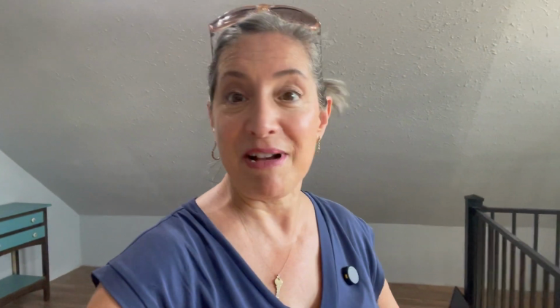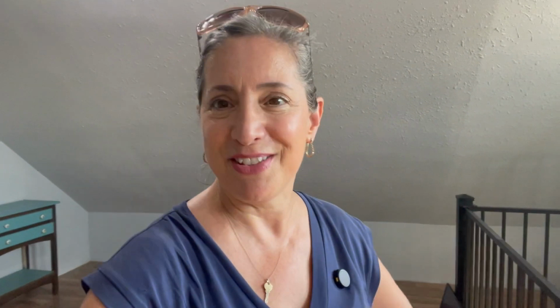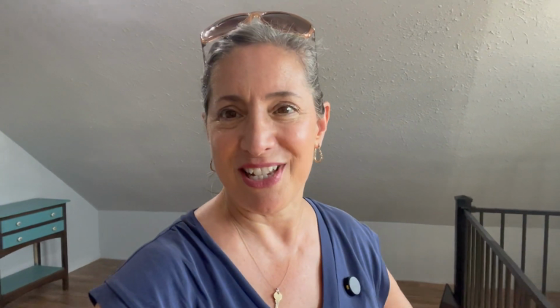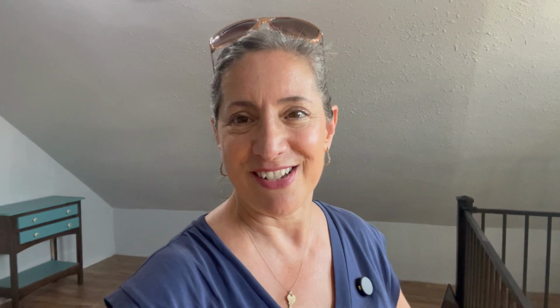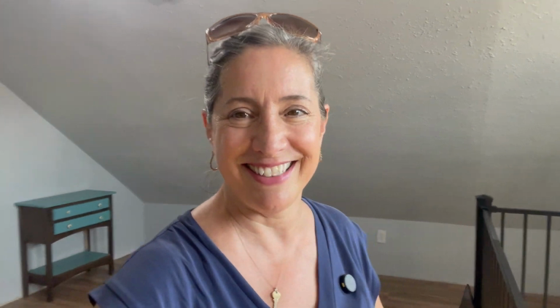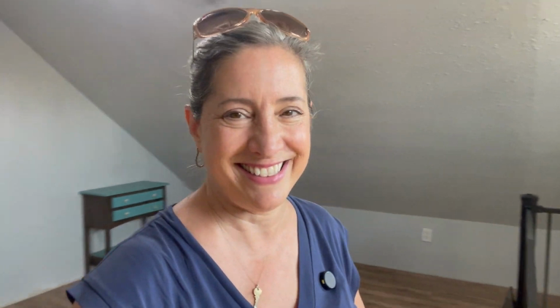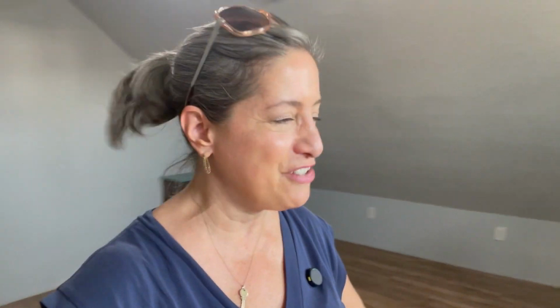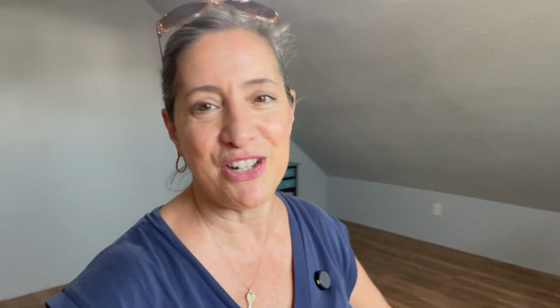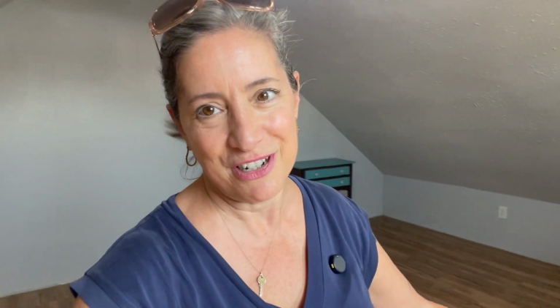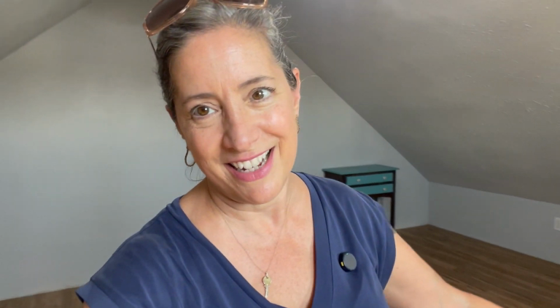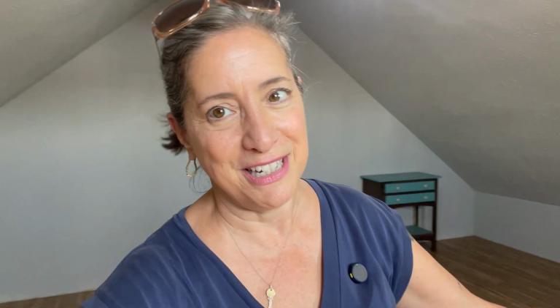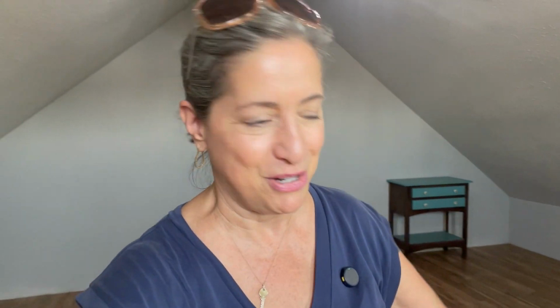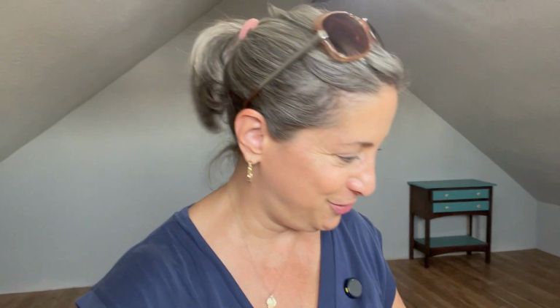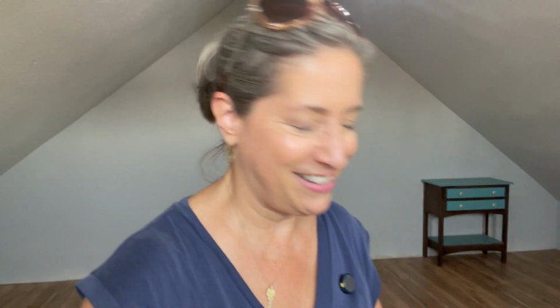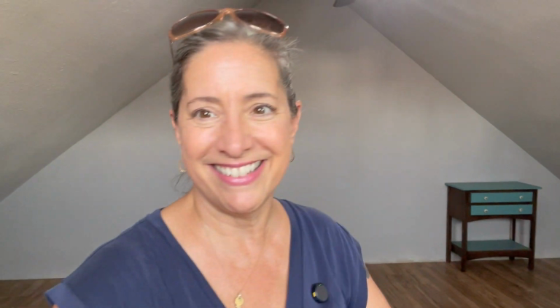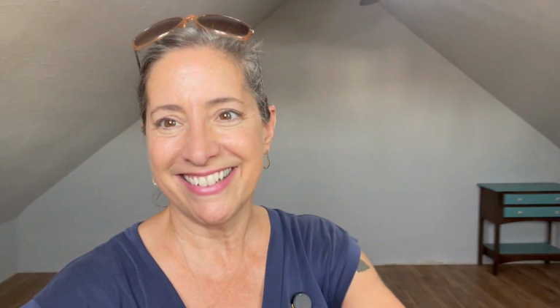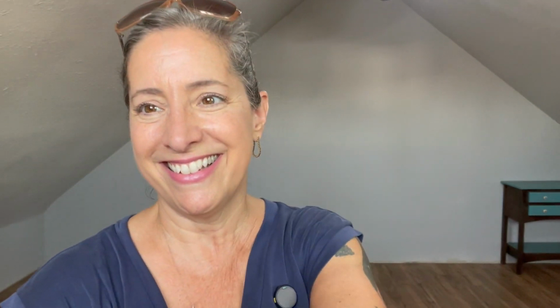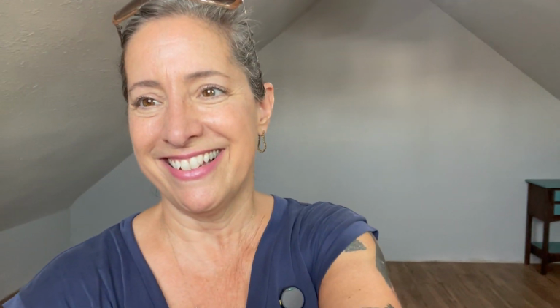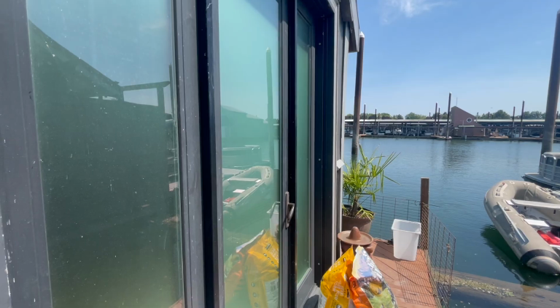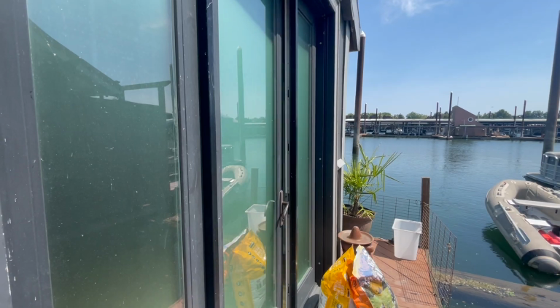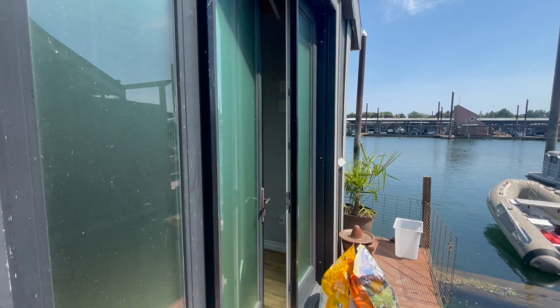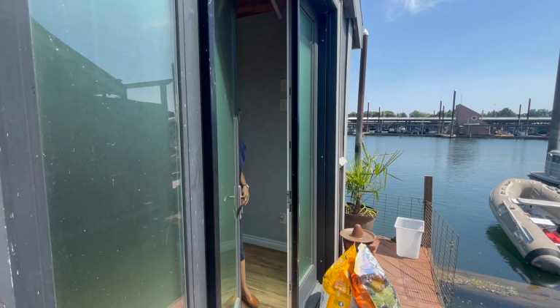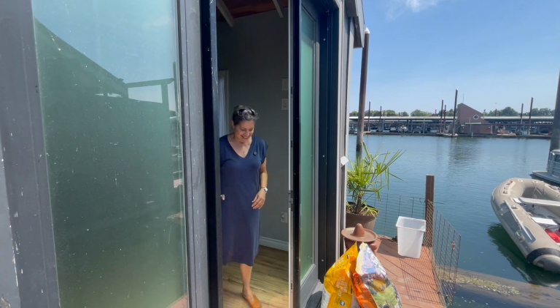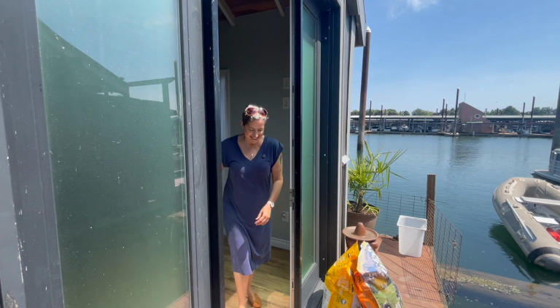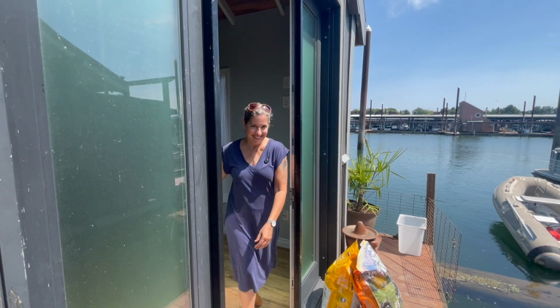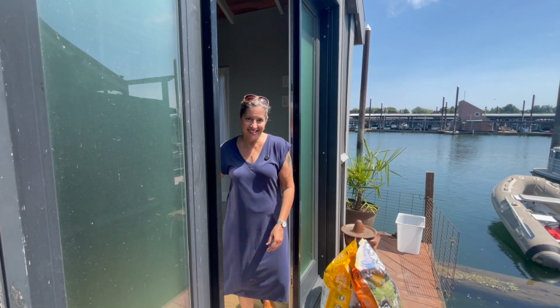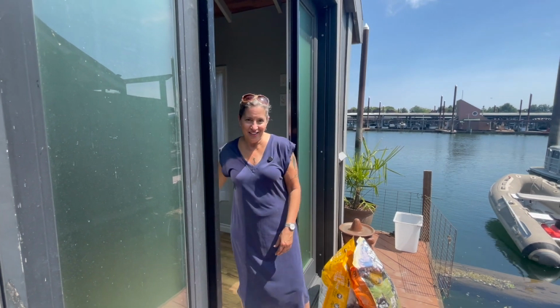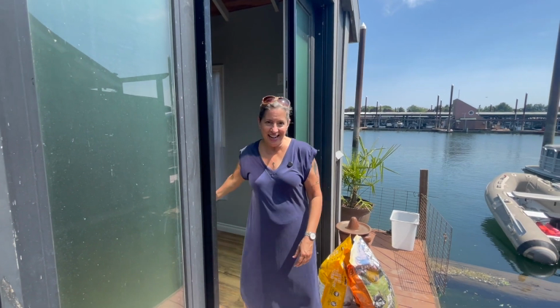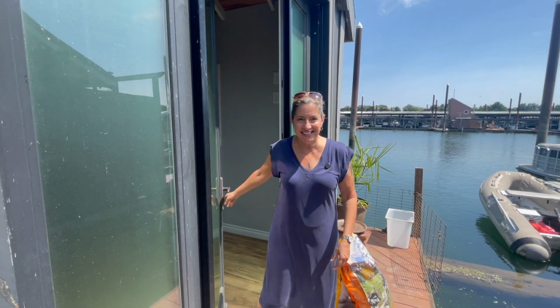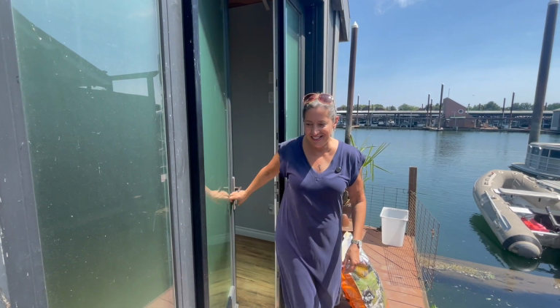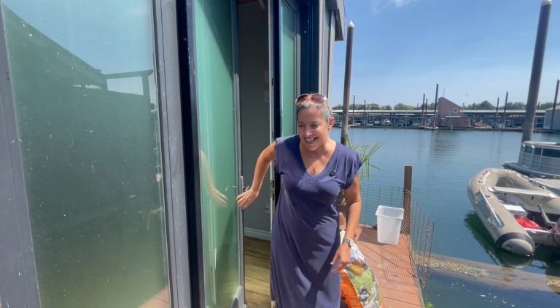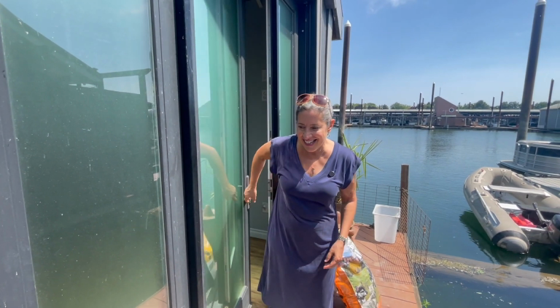Ceiling fan — very important, very important. All right, let's go back down those stairs. They're very sturdy, I just needed my shoes.